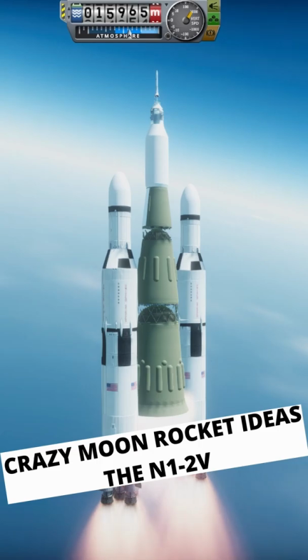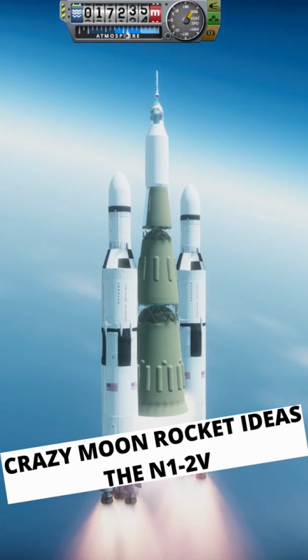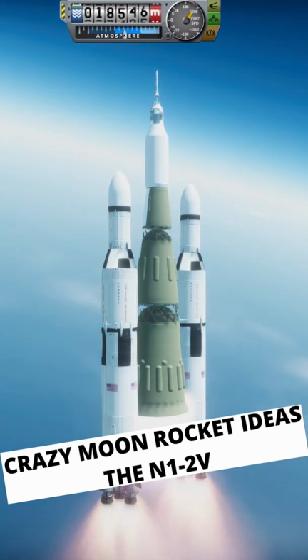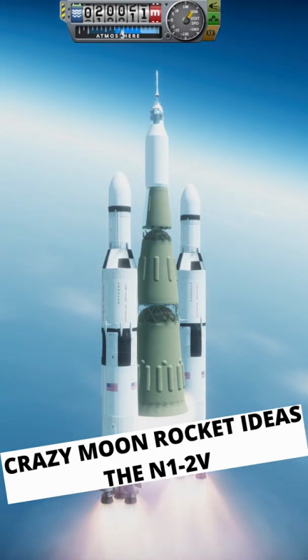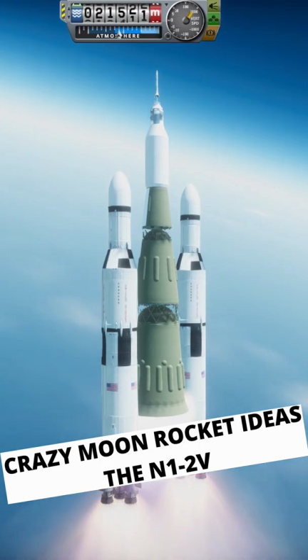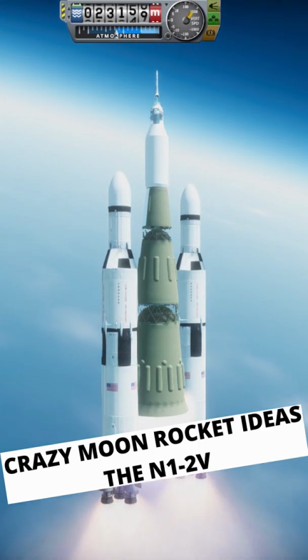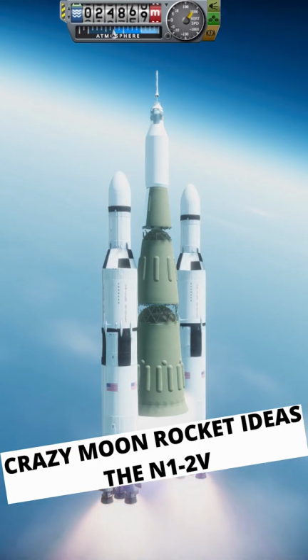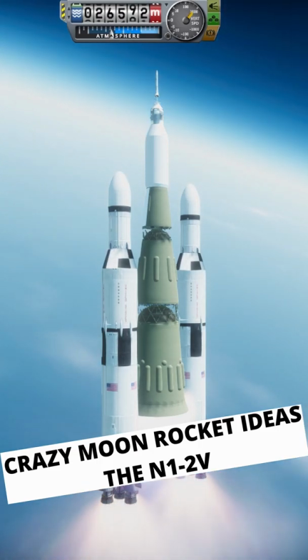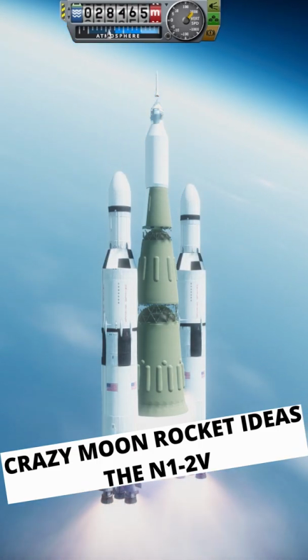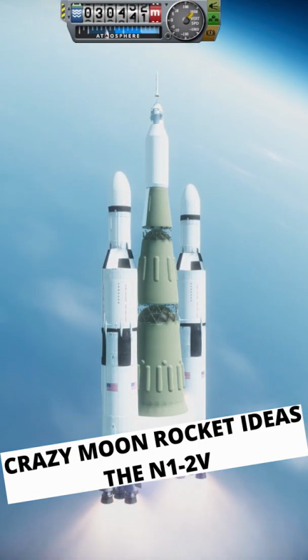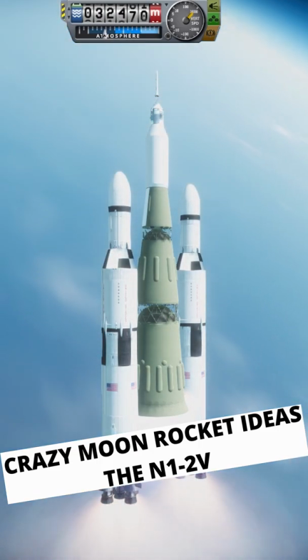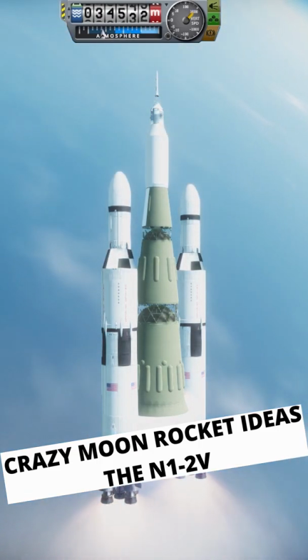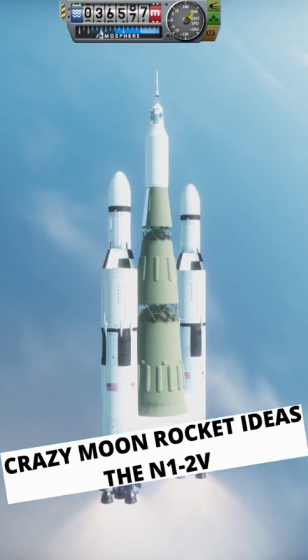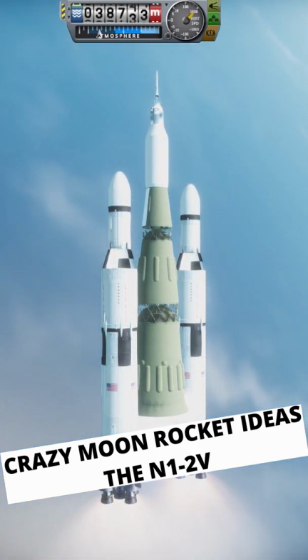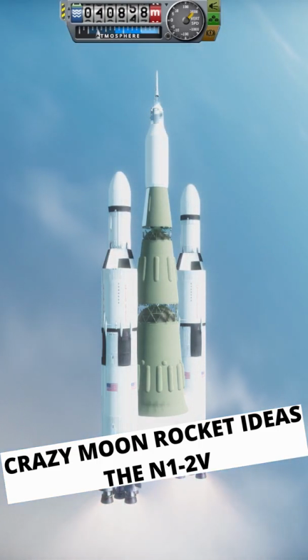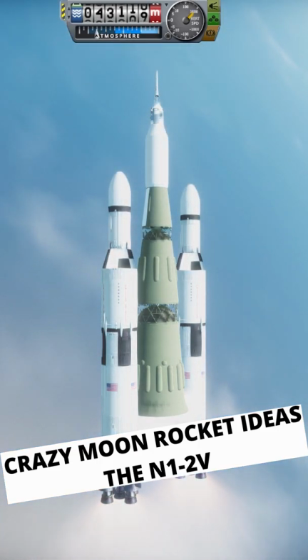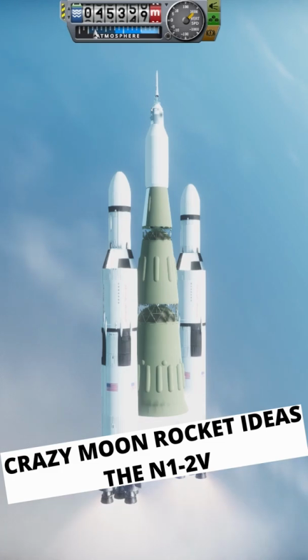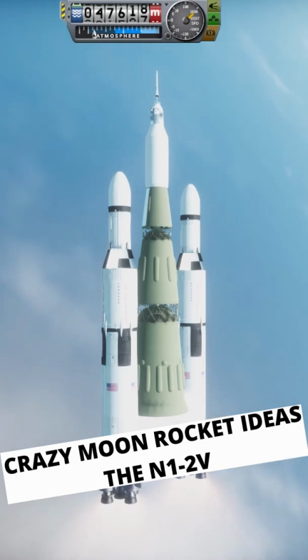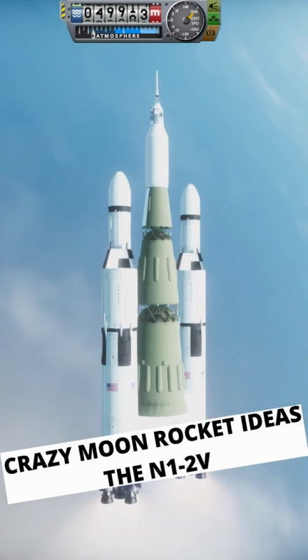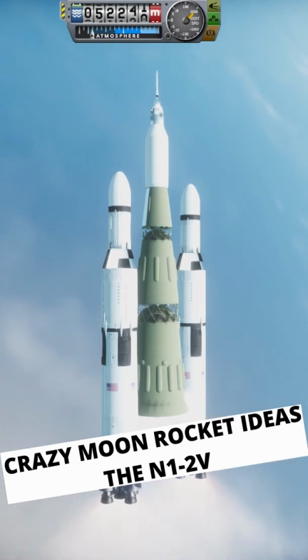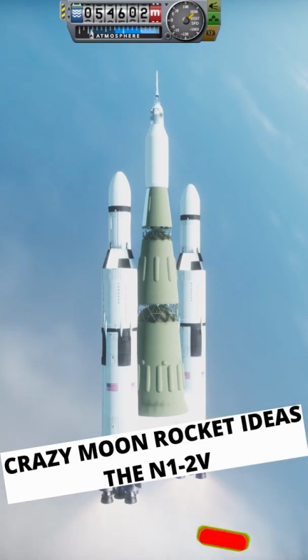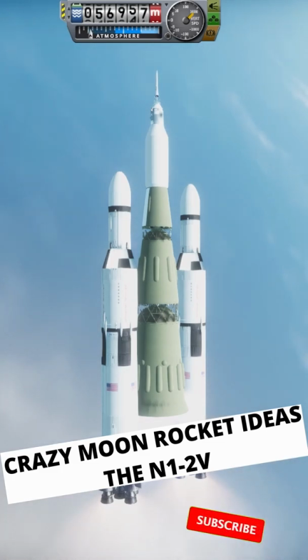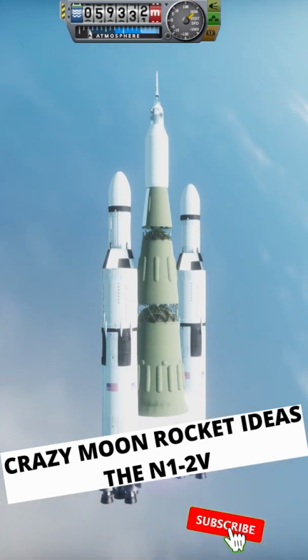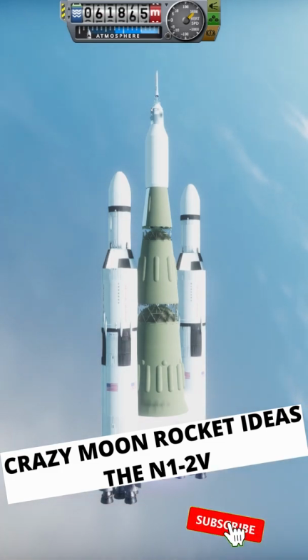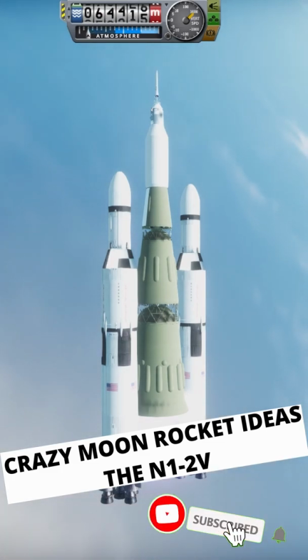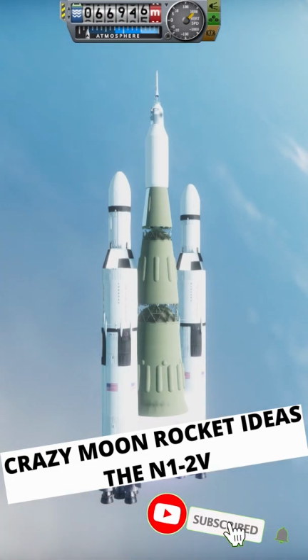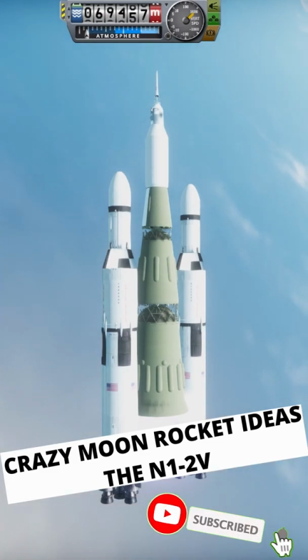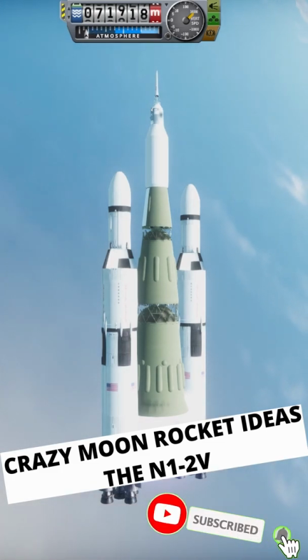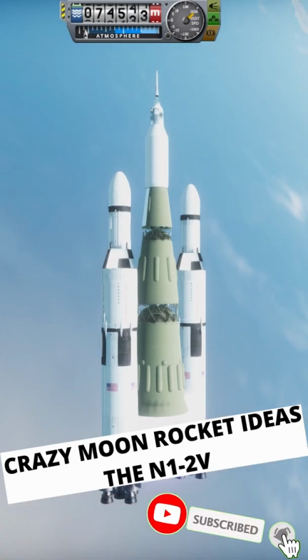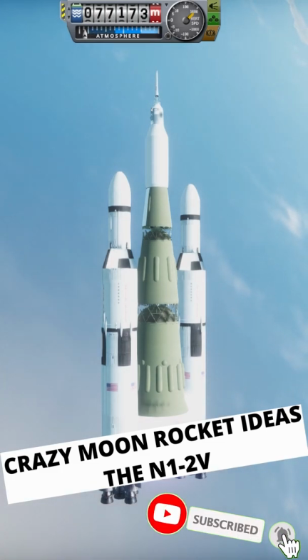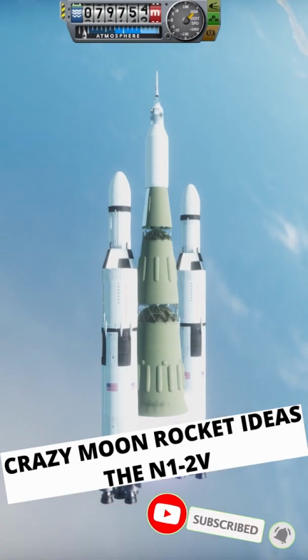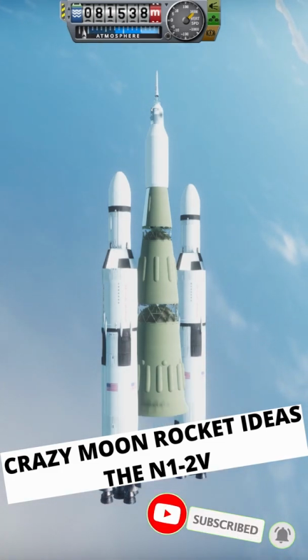10 different designs to land a crew on the moon. If this short doesn't give it away, there's certainly going to be some odd choices on that list, so make sure to hit that subscribe button to be notified when the full video drops.